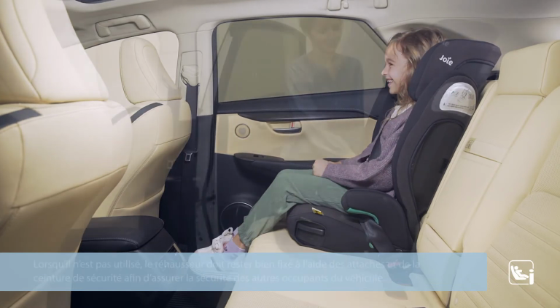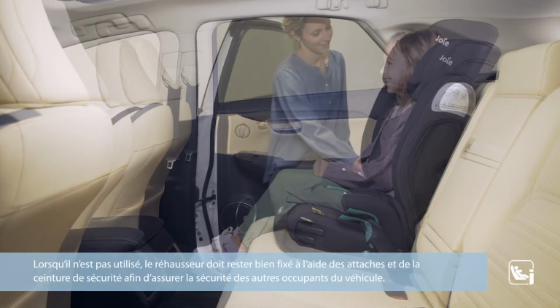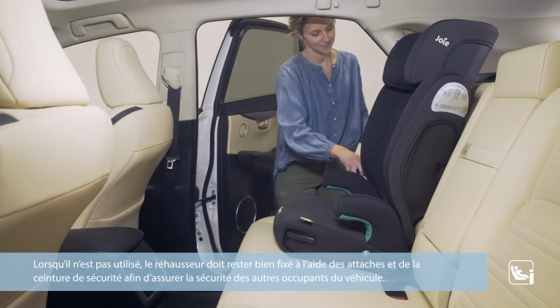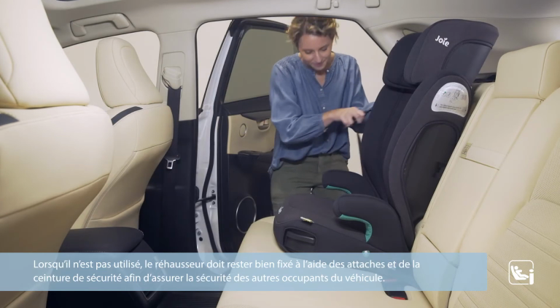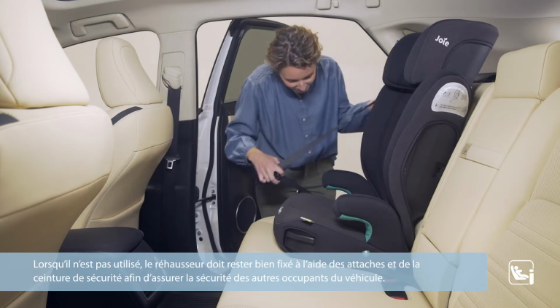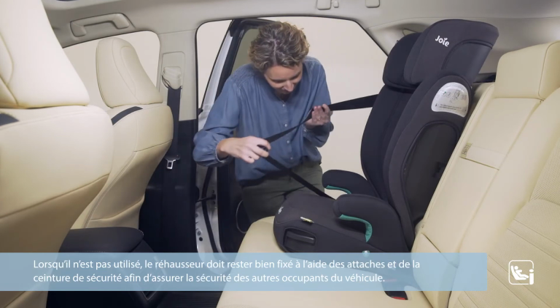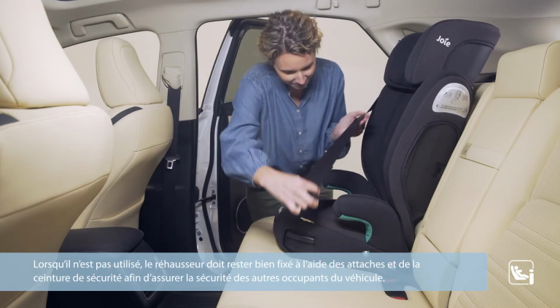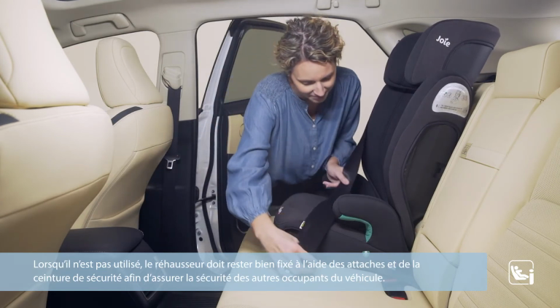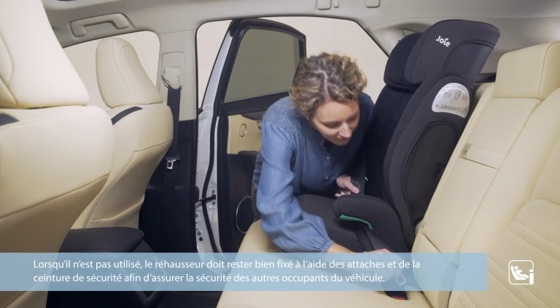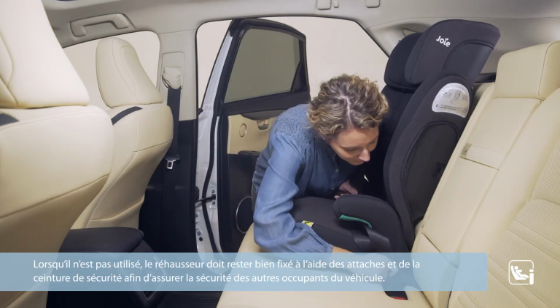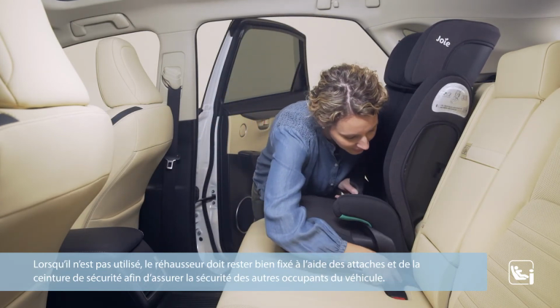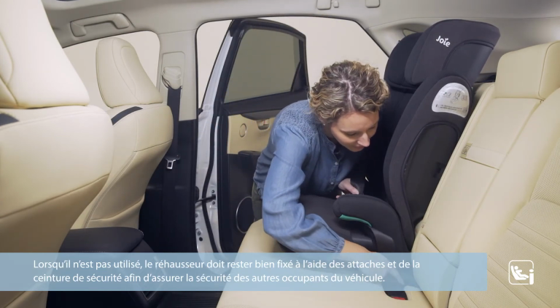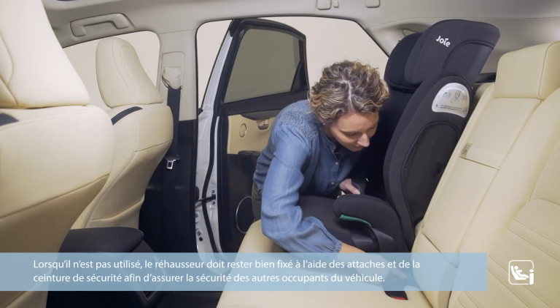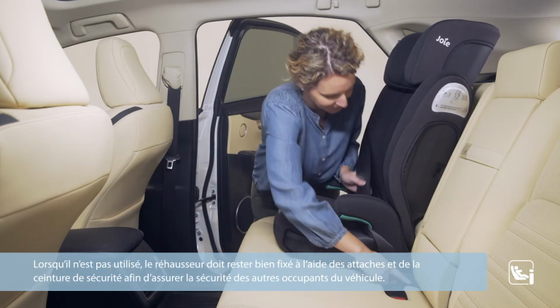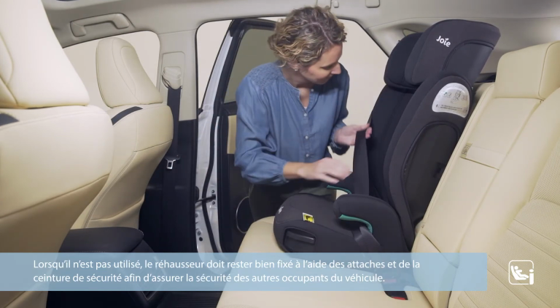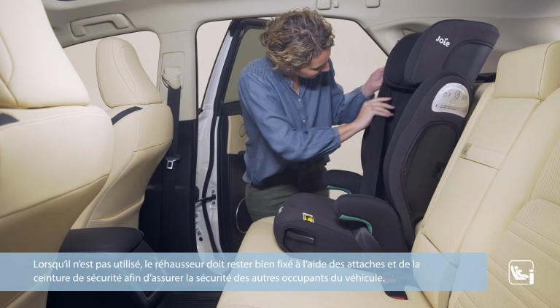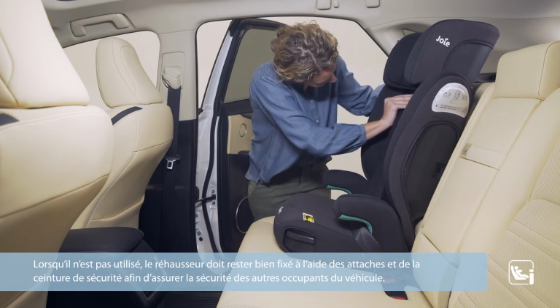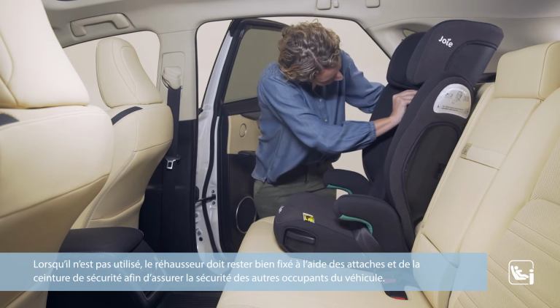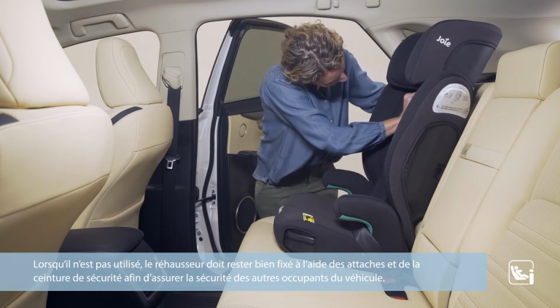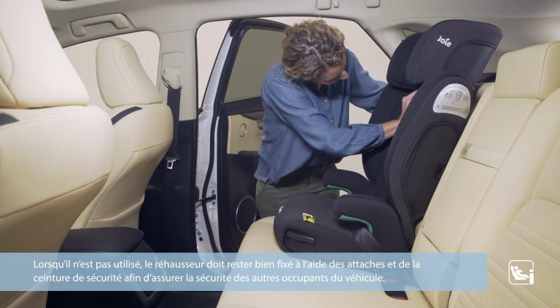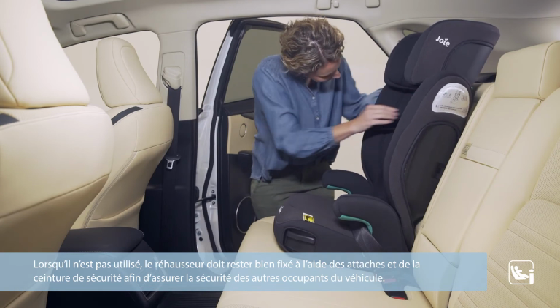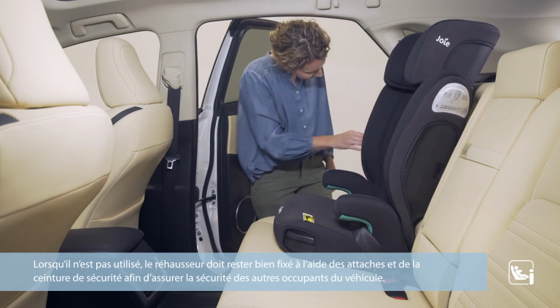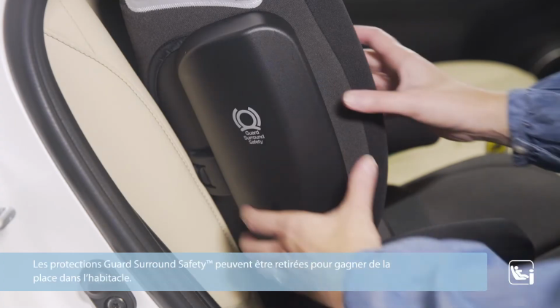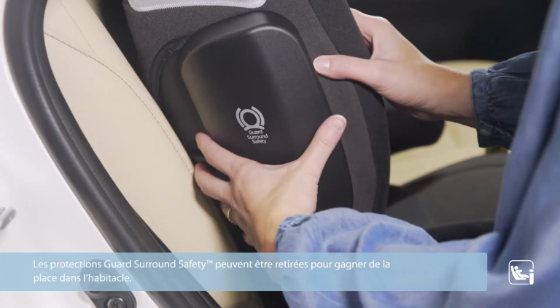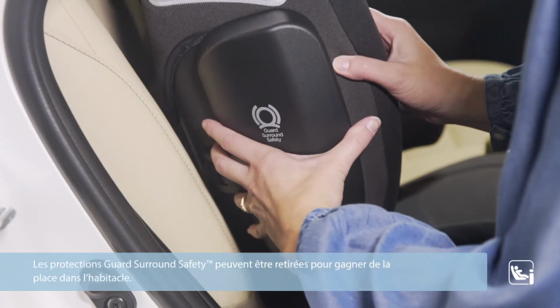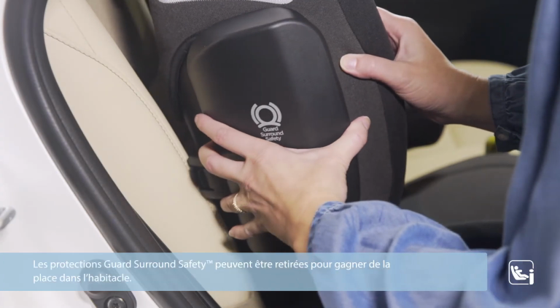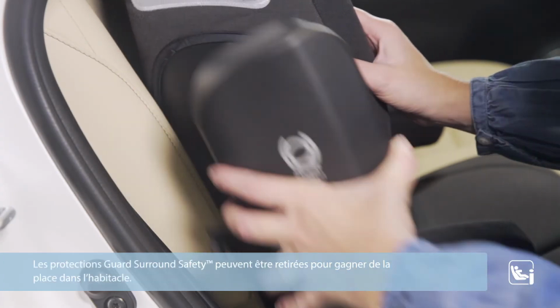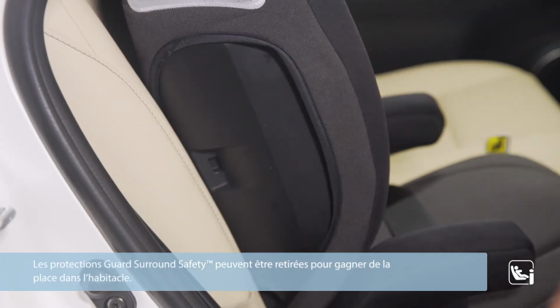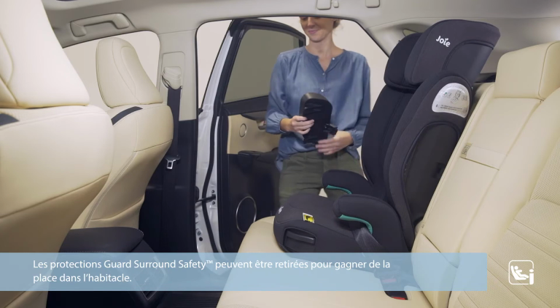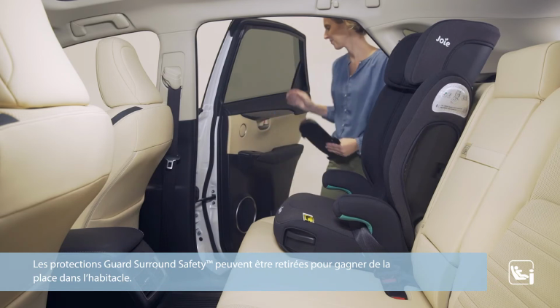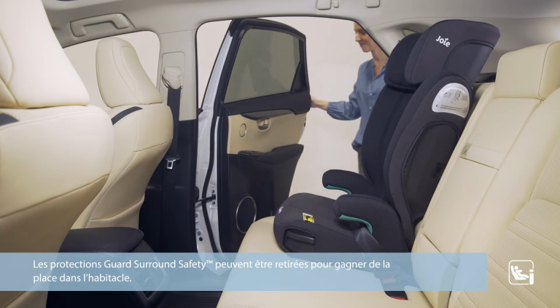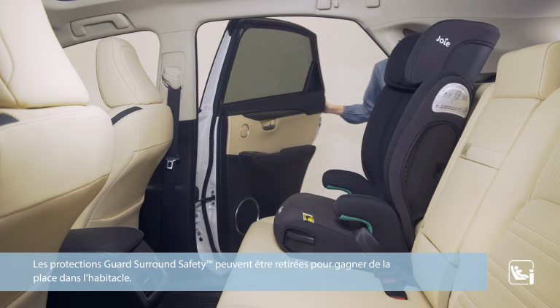When not in use, be sure to secure the booster seat with the connectors and vehicle seat belt to ensure the safety of the vehicle's other passengers. The guard surround safety shields can be removed for more cabin space.